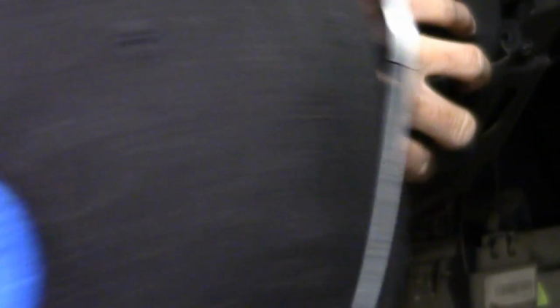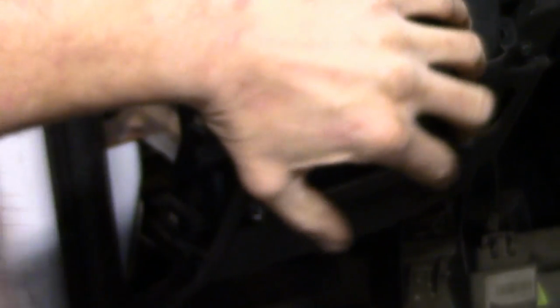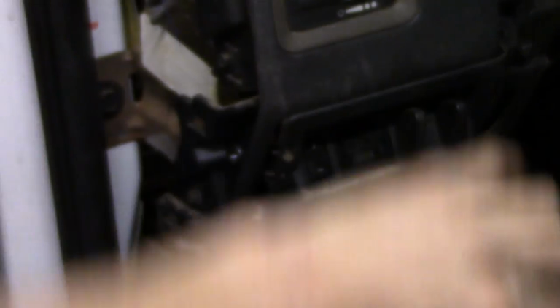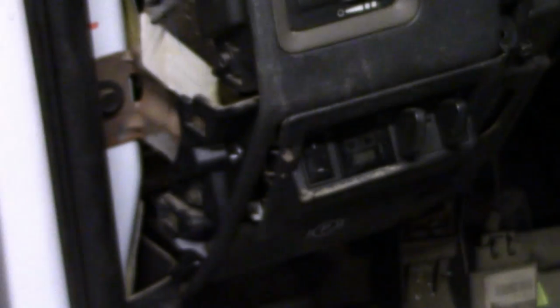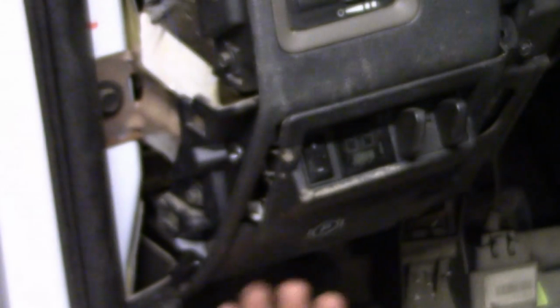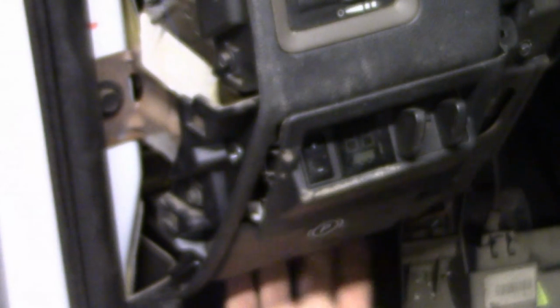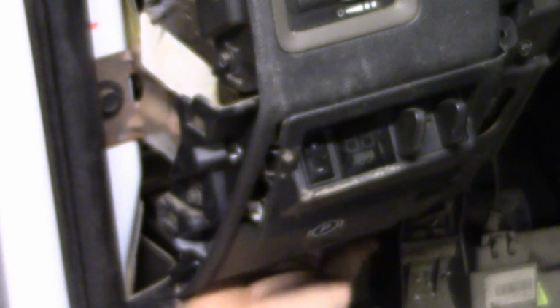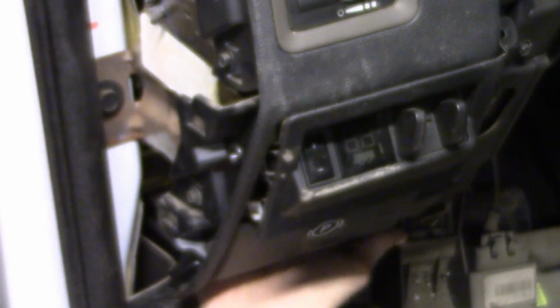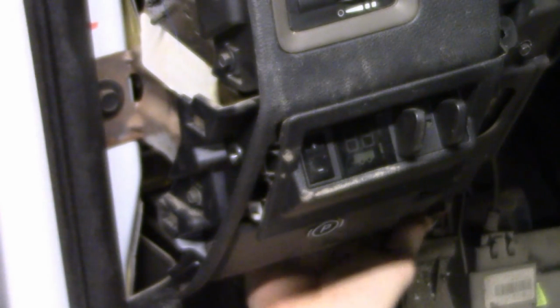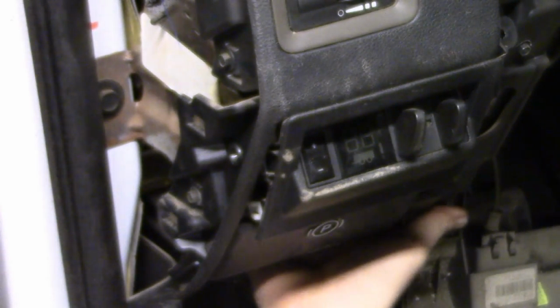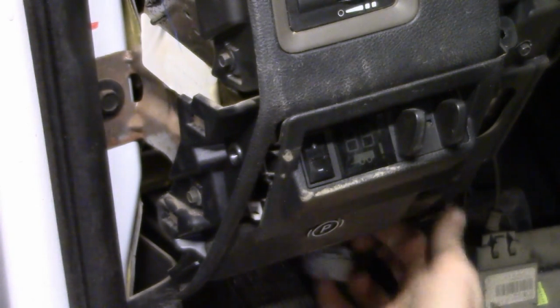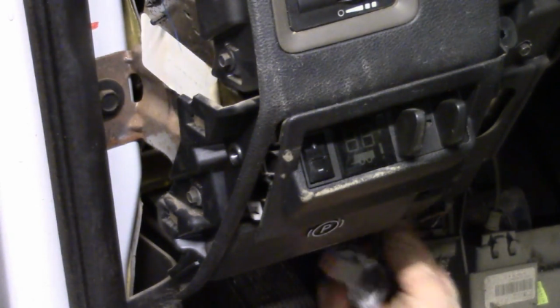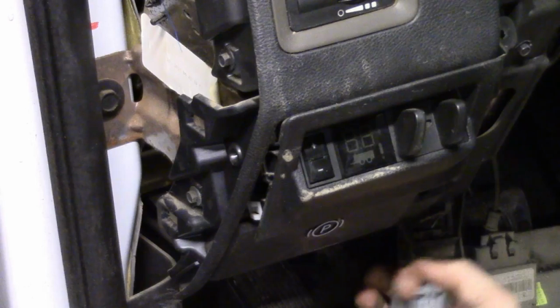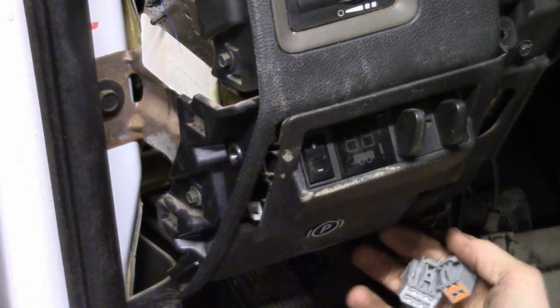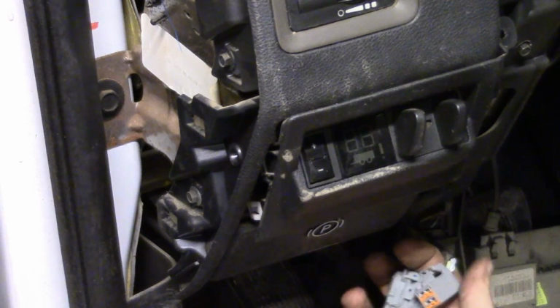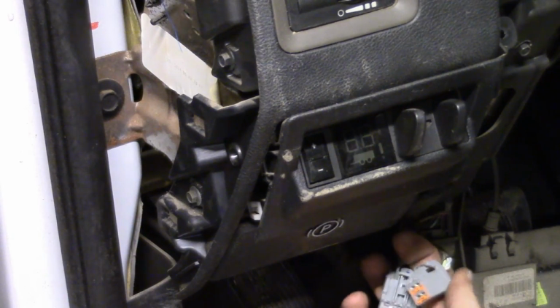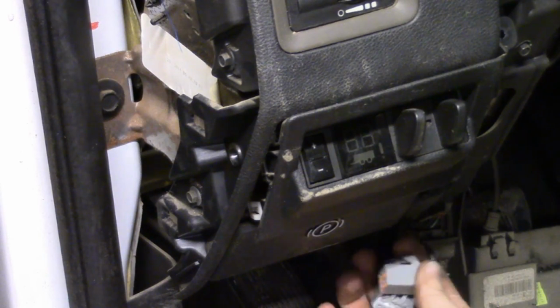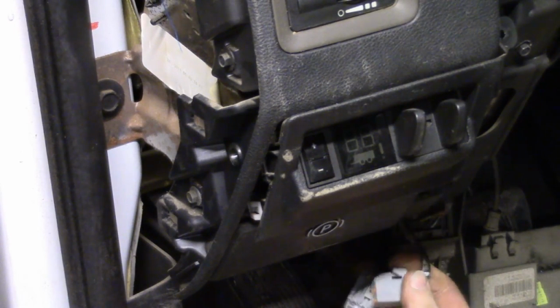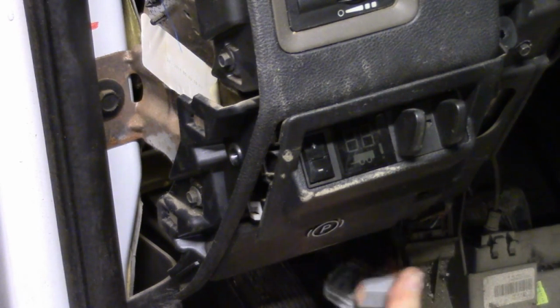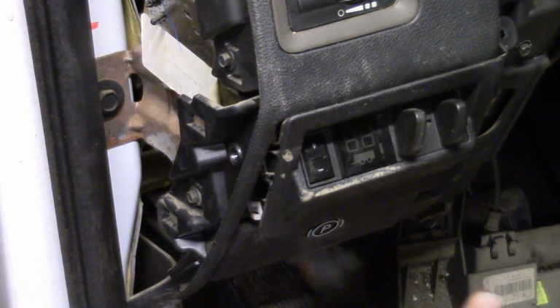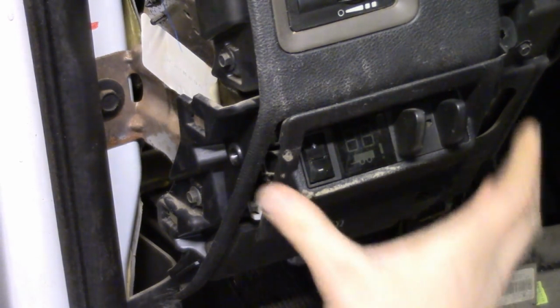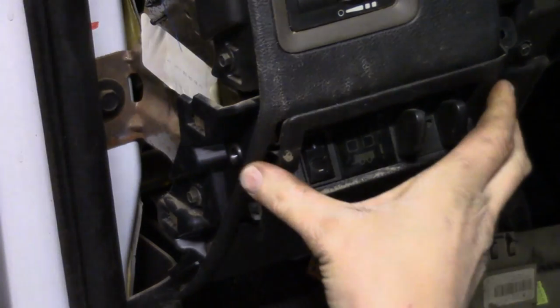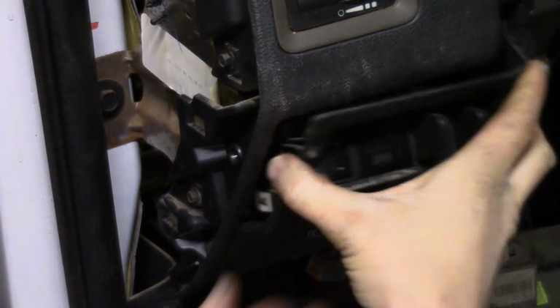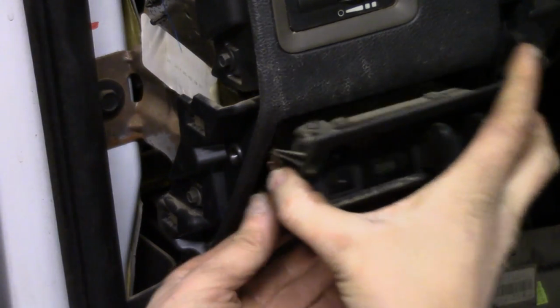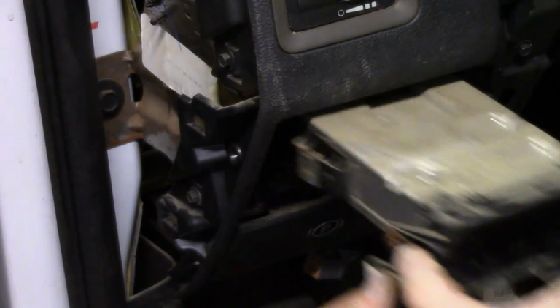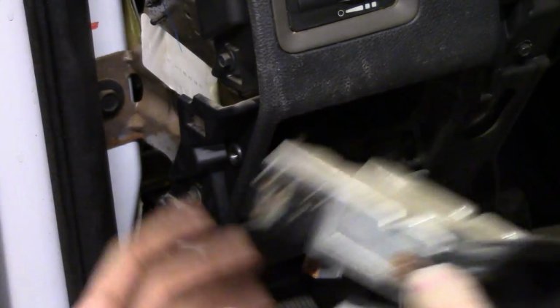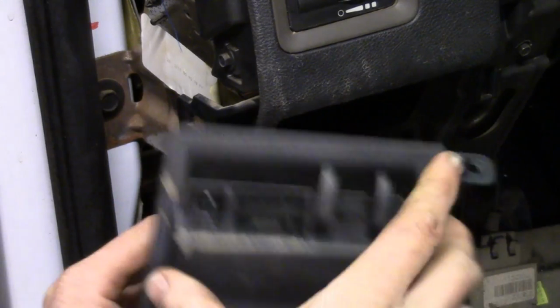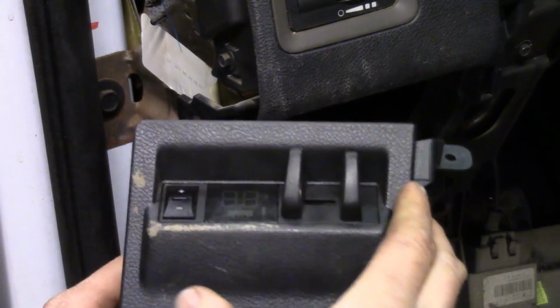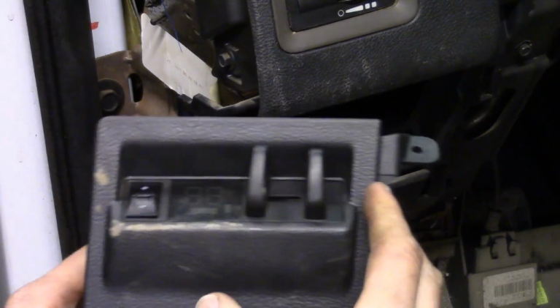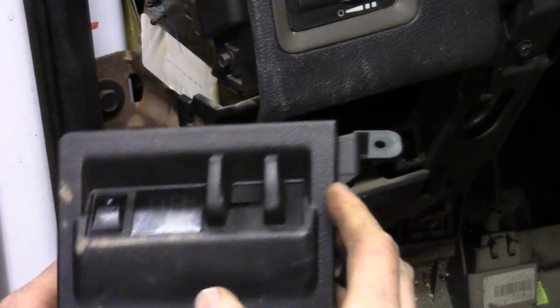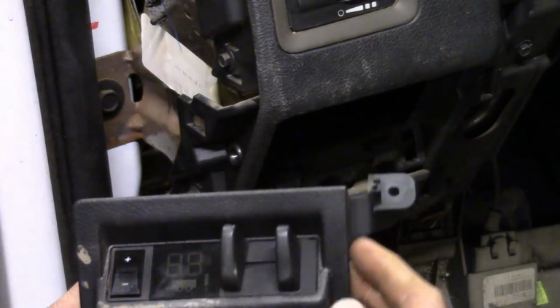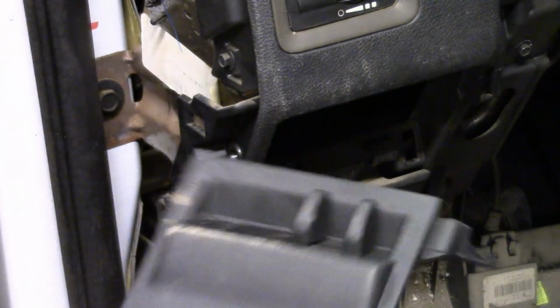Here we go. I've already reached up under and got the two connectors loose — those are the two right there. They just squeeze in and you pull out. So now it should just pull directly out — and there we go.